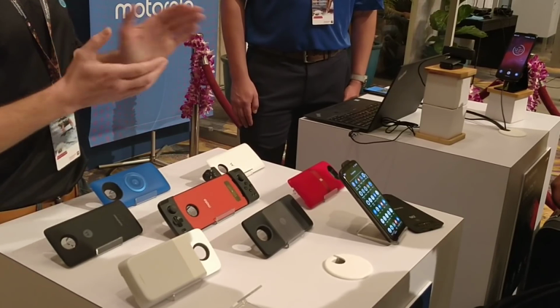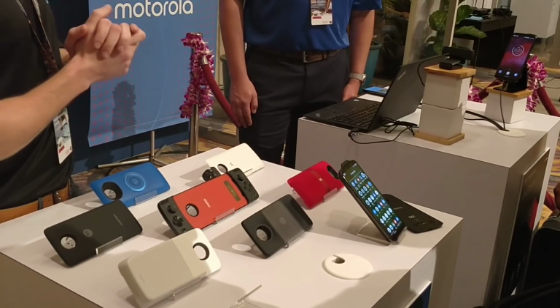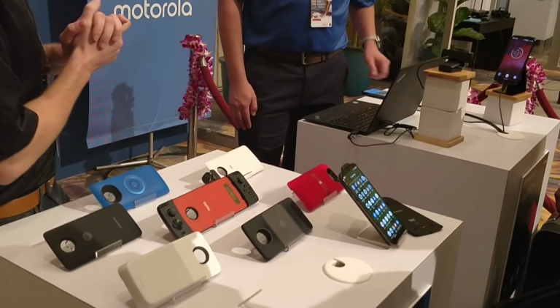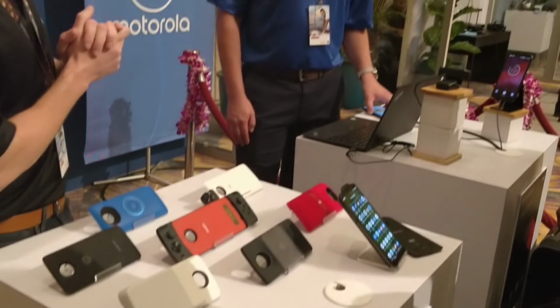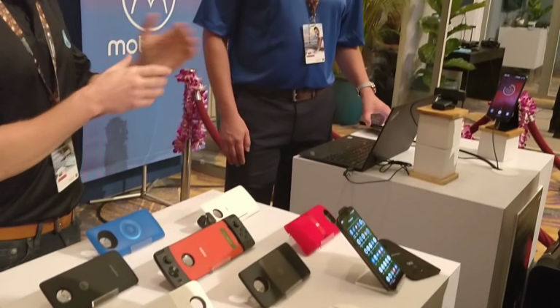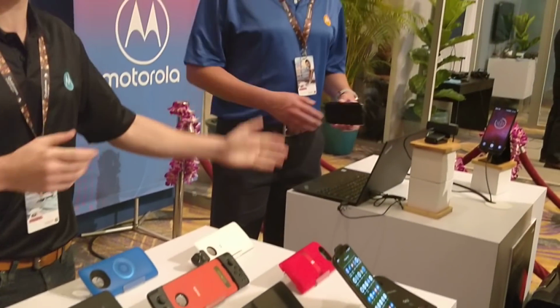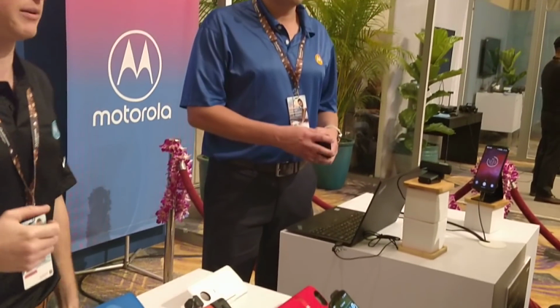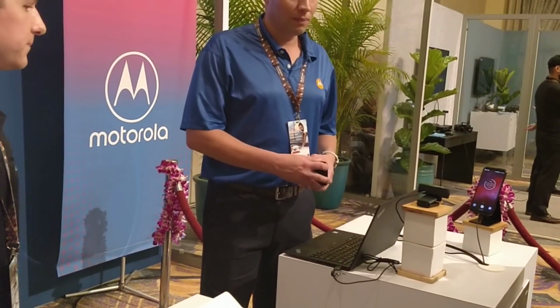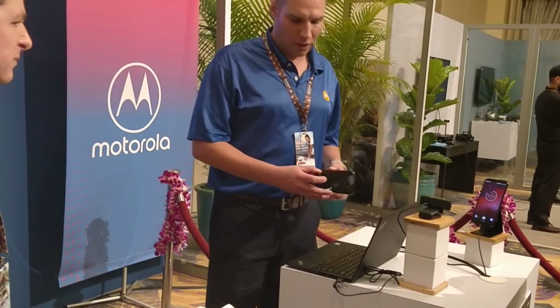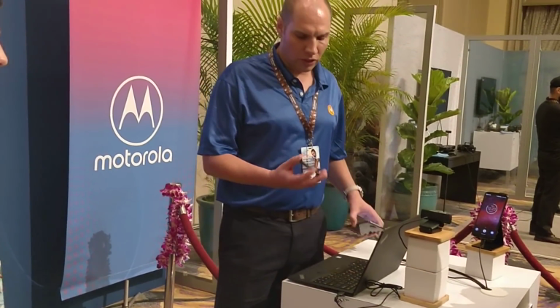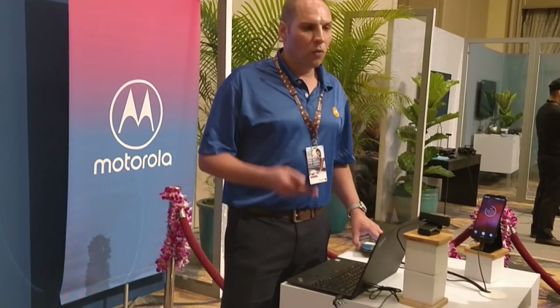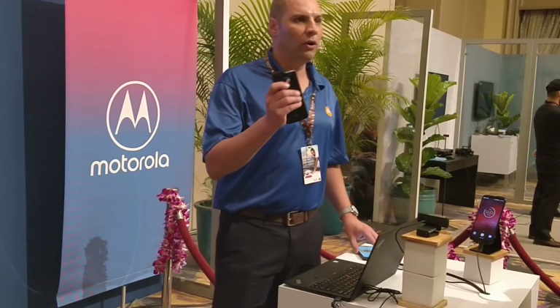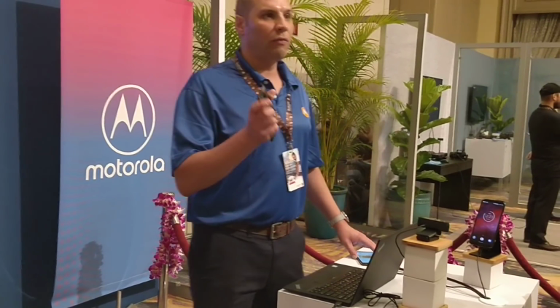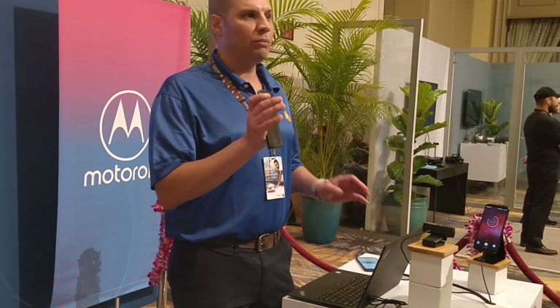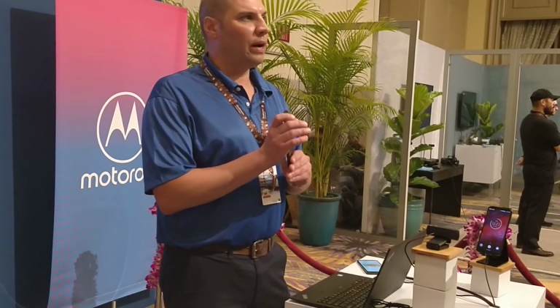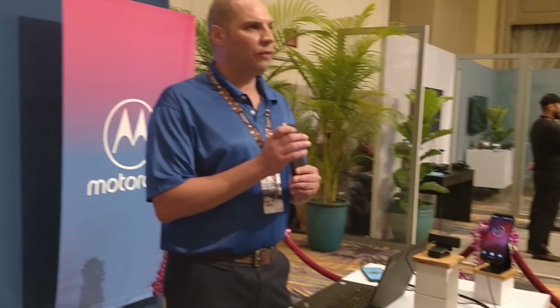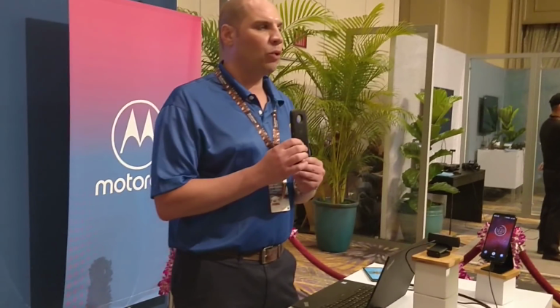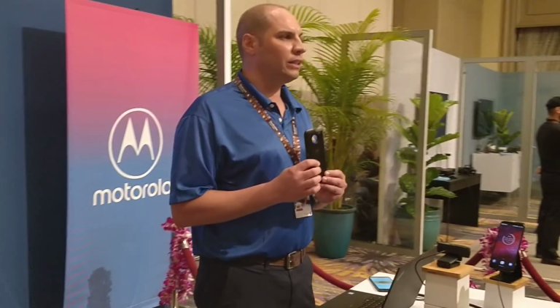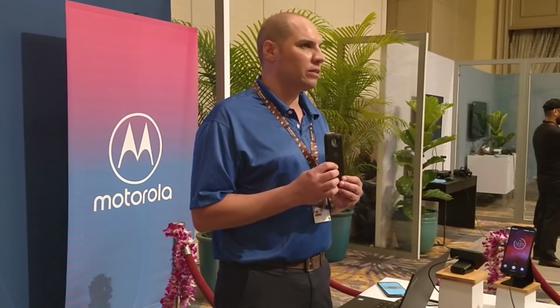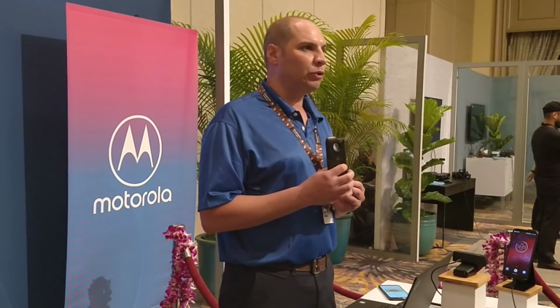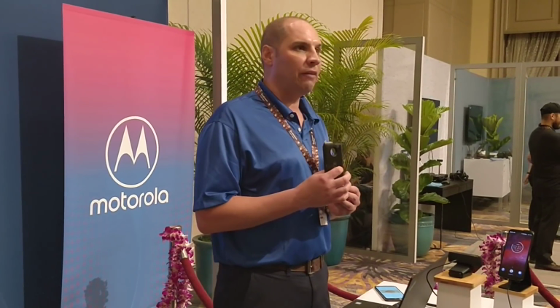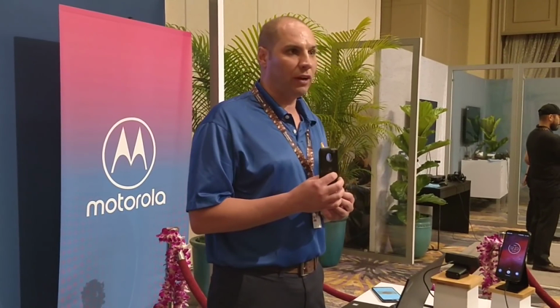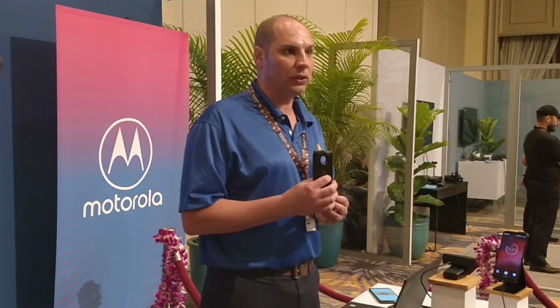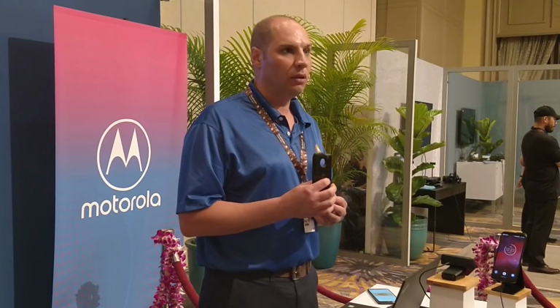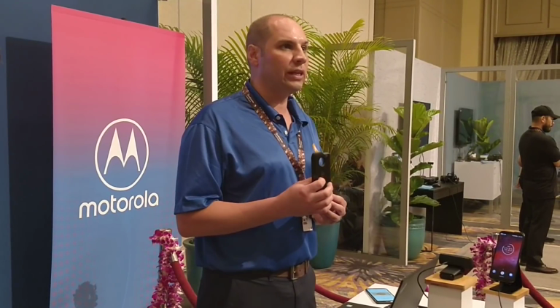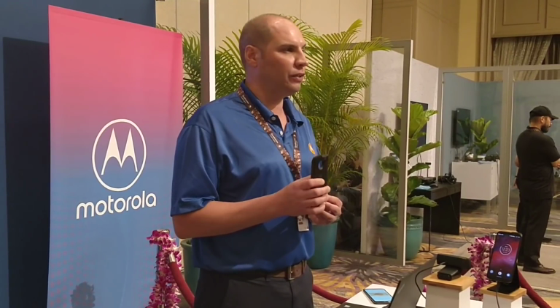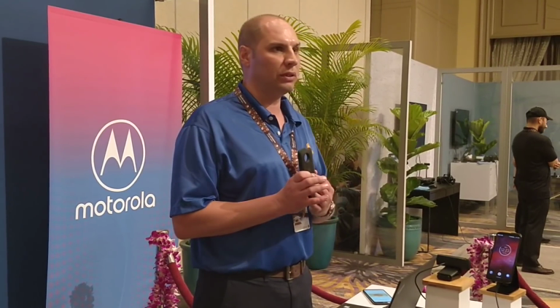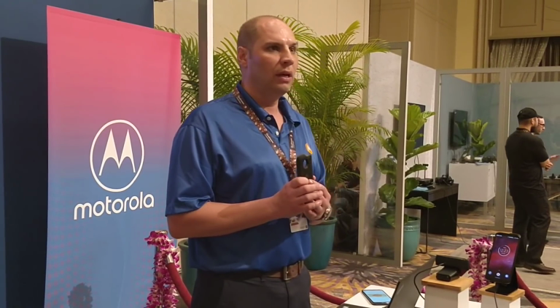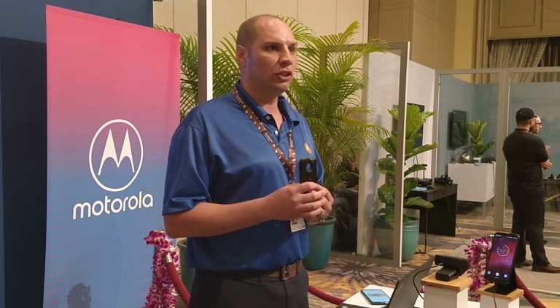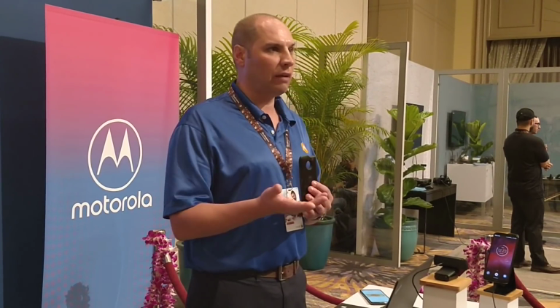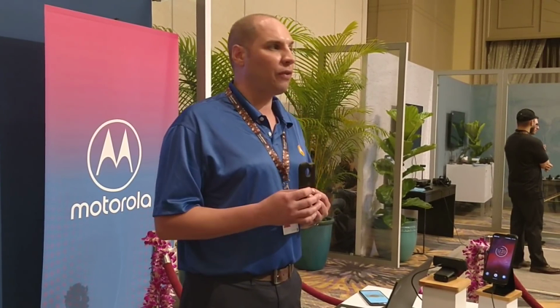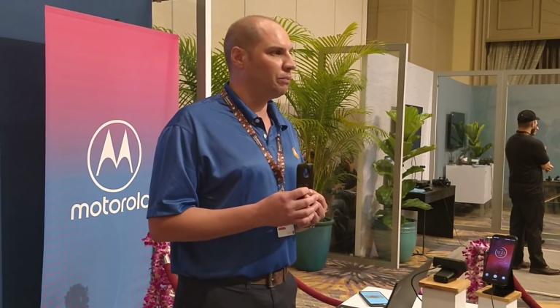Right here we have a 5G Moto Mod. The 5G Moto Mod itself has a Snapdragon 855 processor plus the X50 built-in, which ensures the 5G speed. It also has a 2,000 milliamp-hour battery.